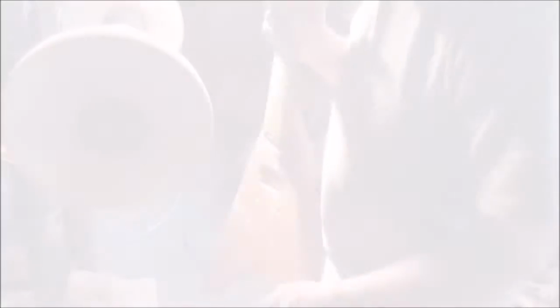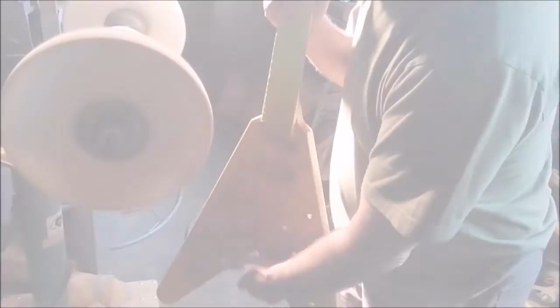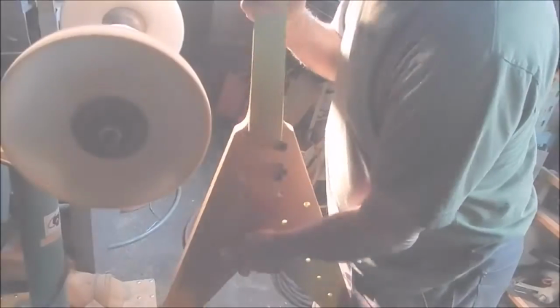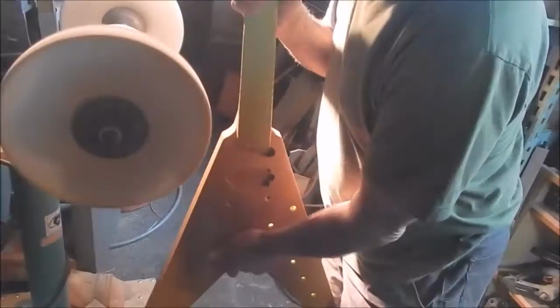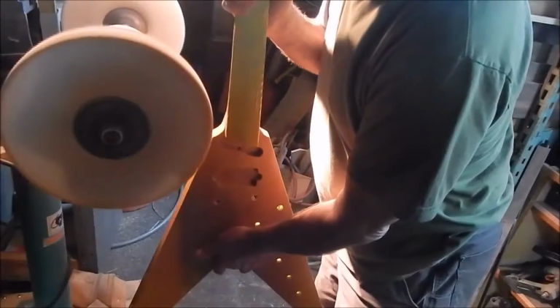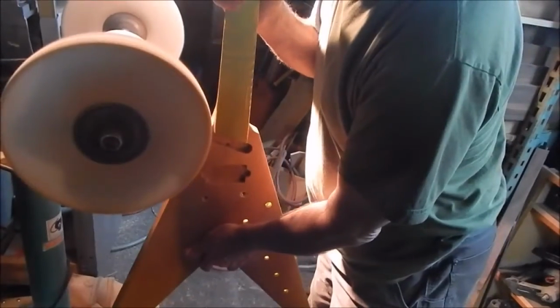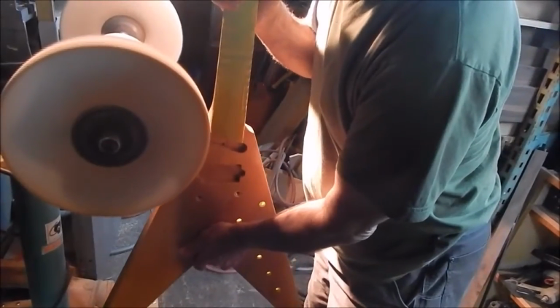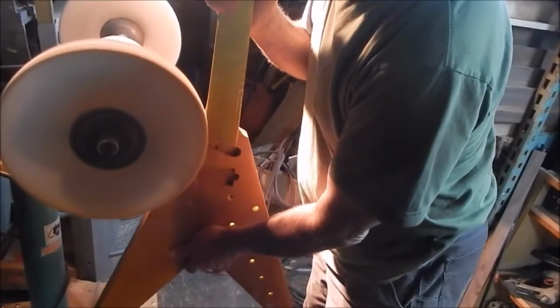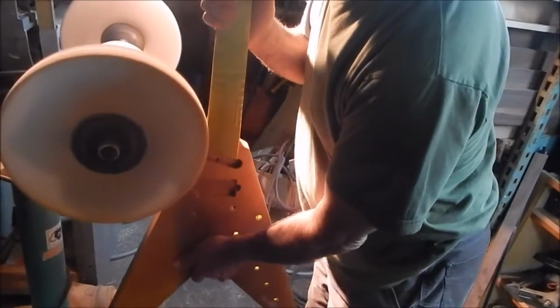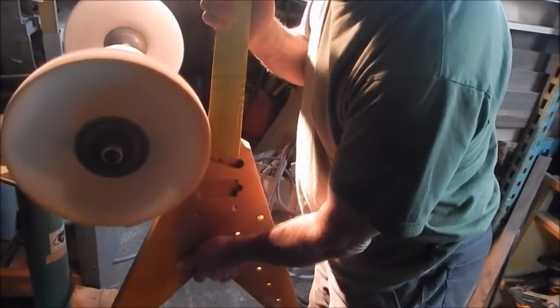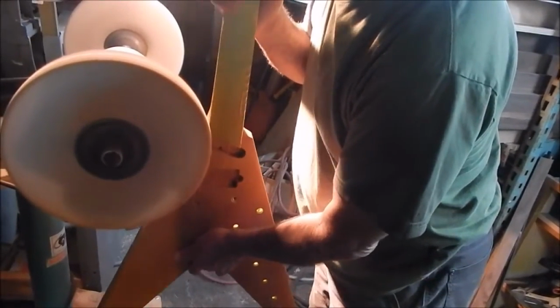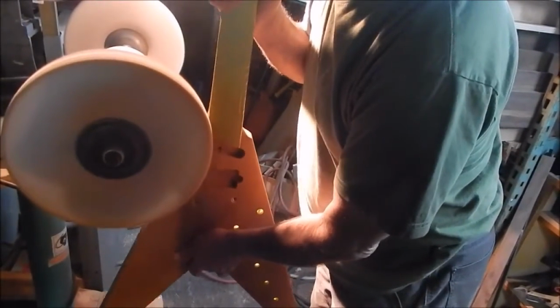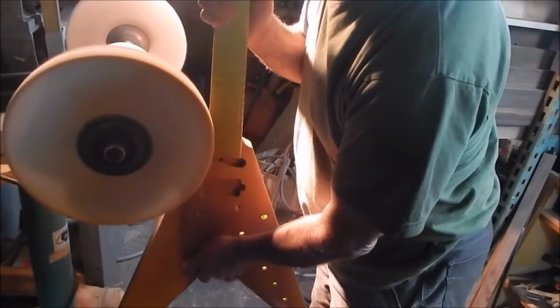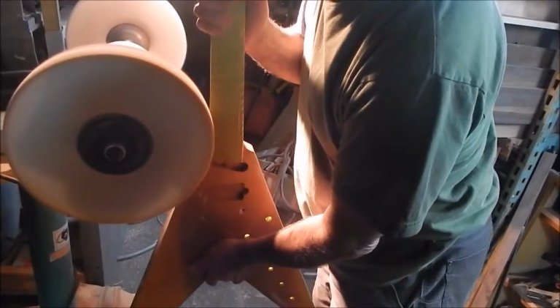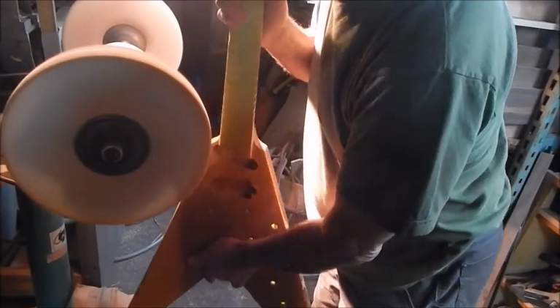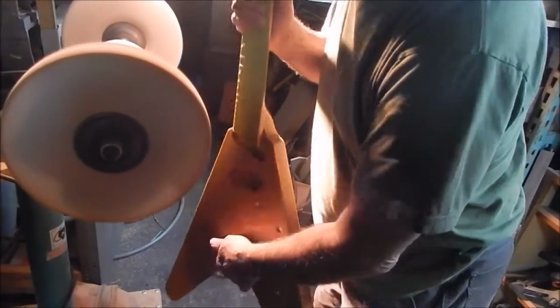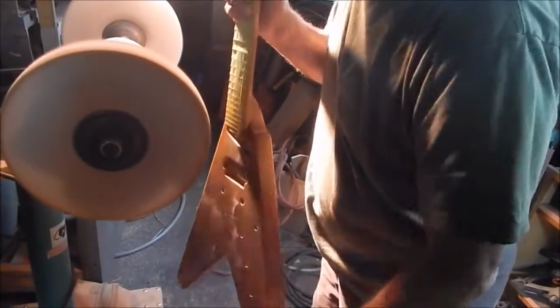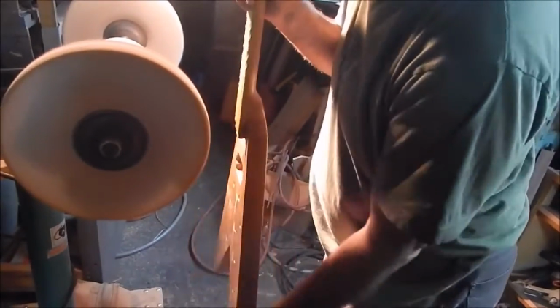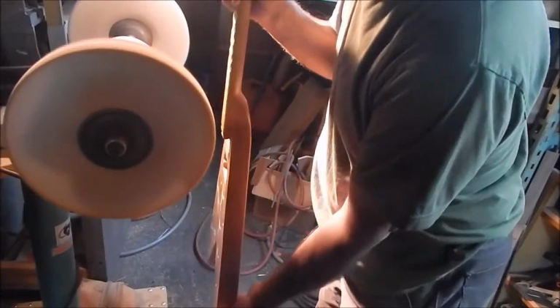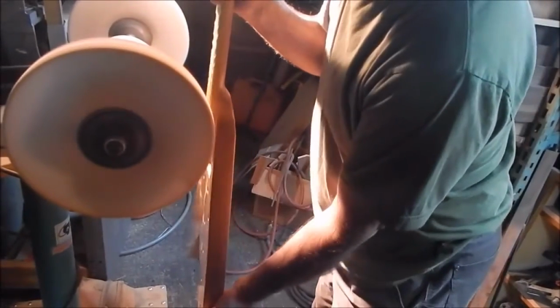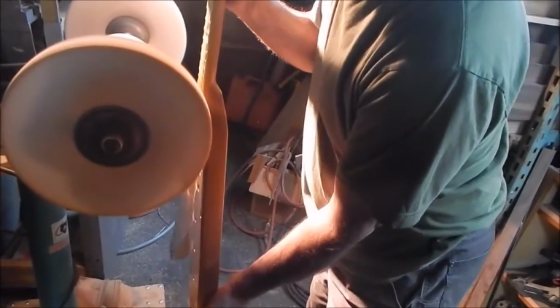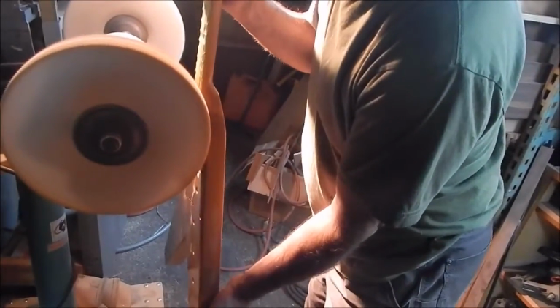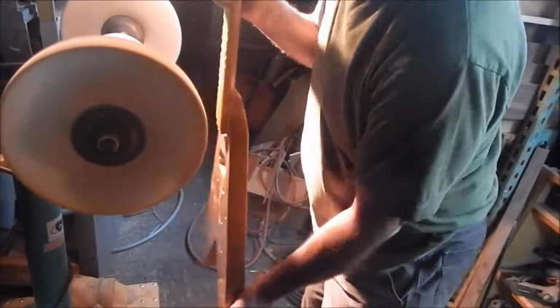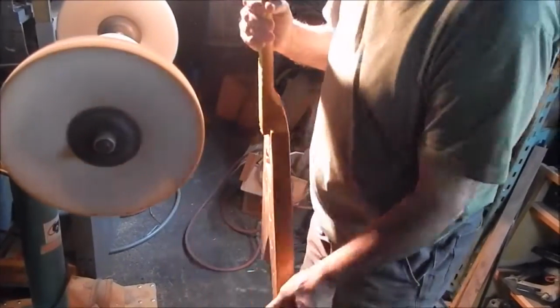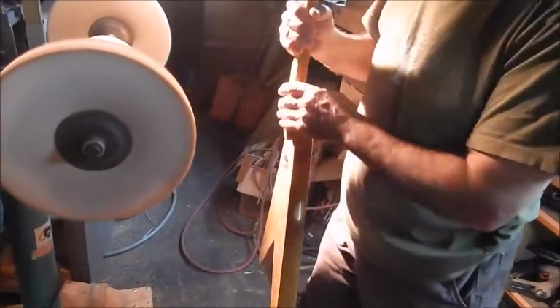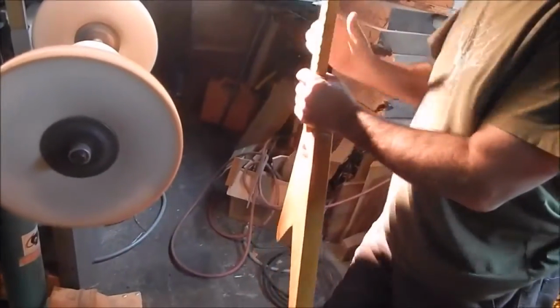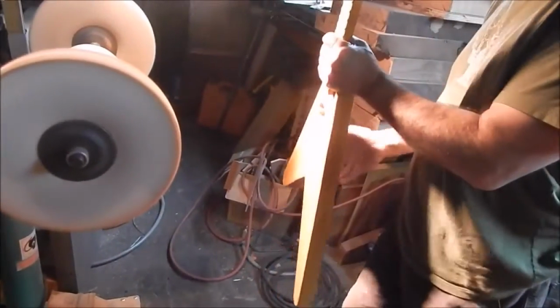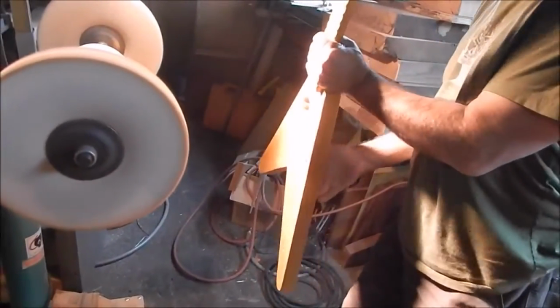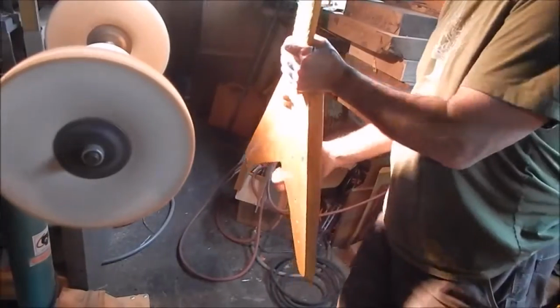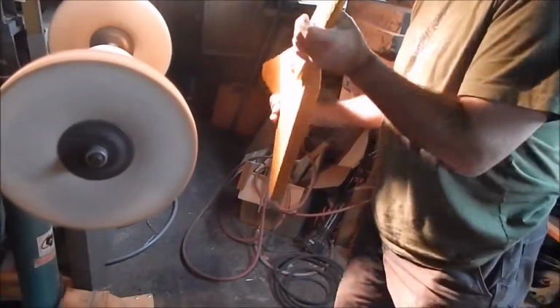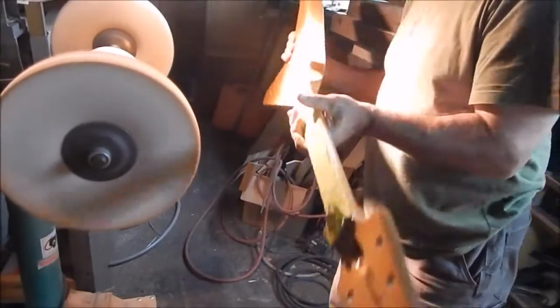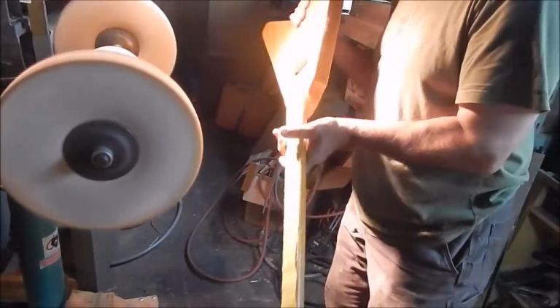All ash. No neck joint, no glued-on fingerboard — all one piece of ash. A whole guitar. It's going to be pretty.